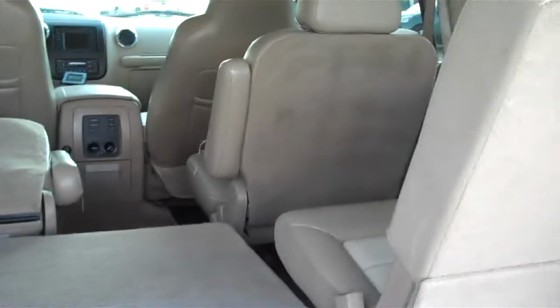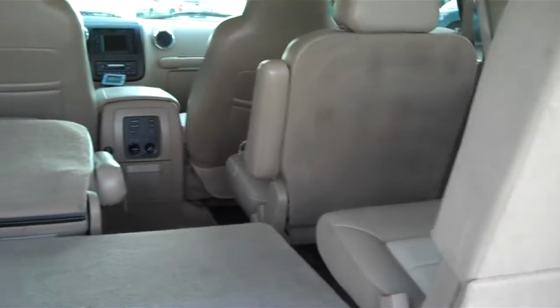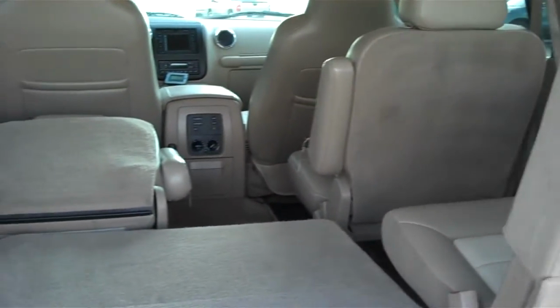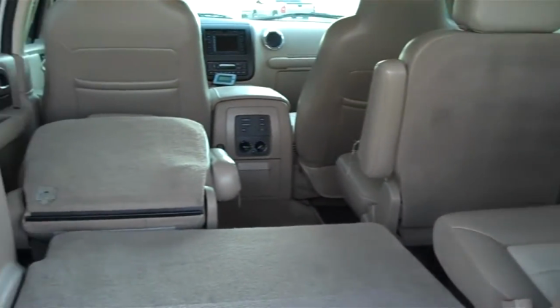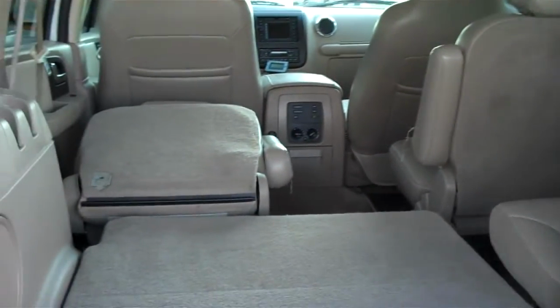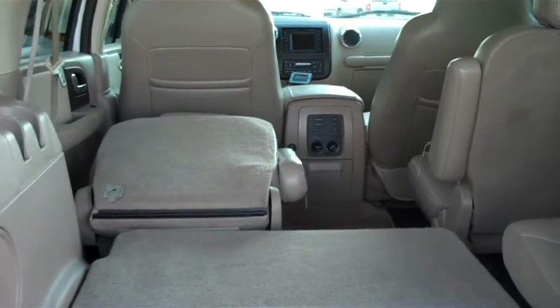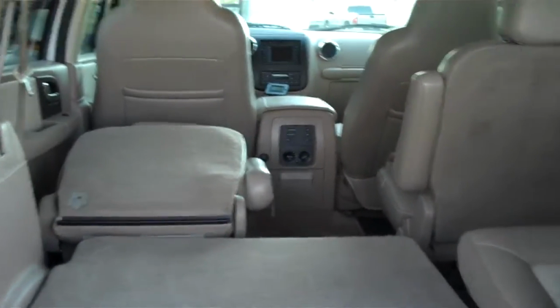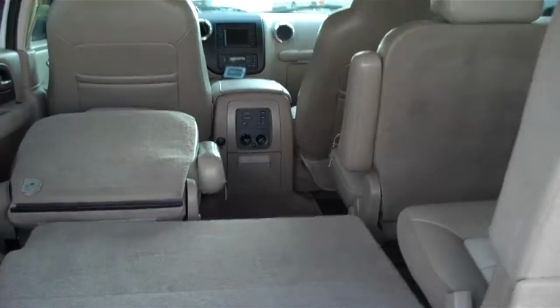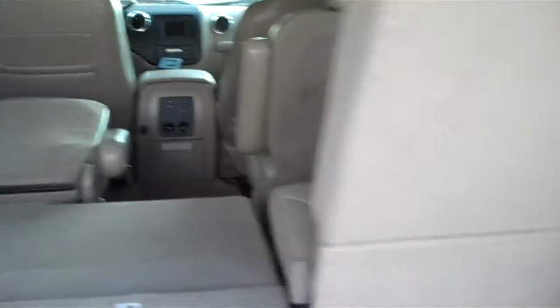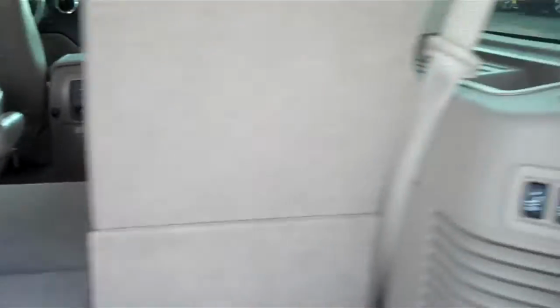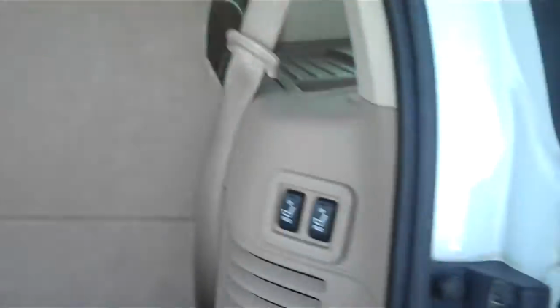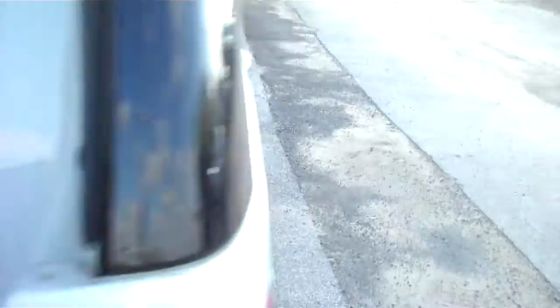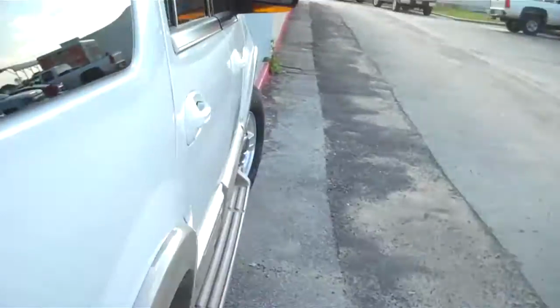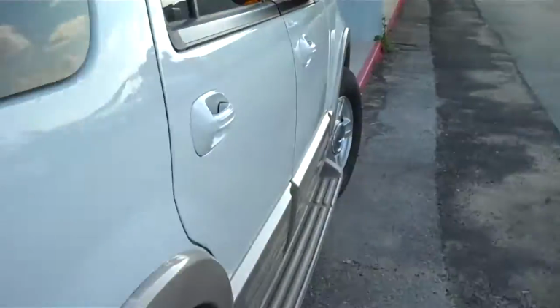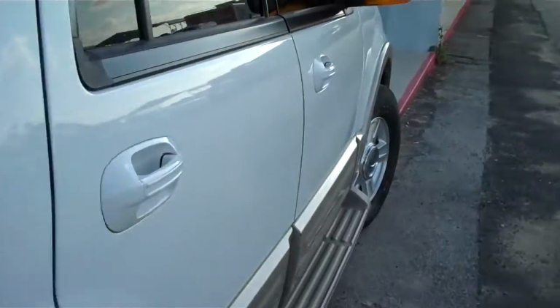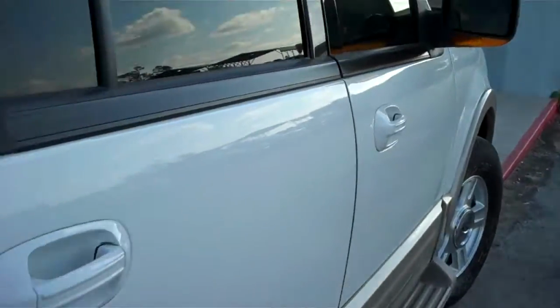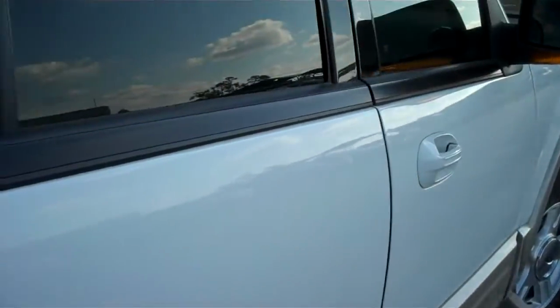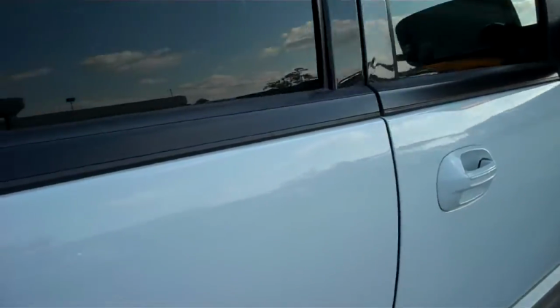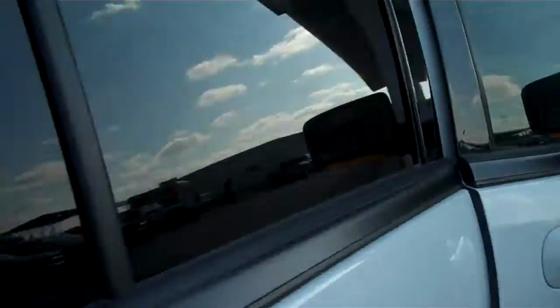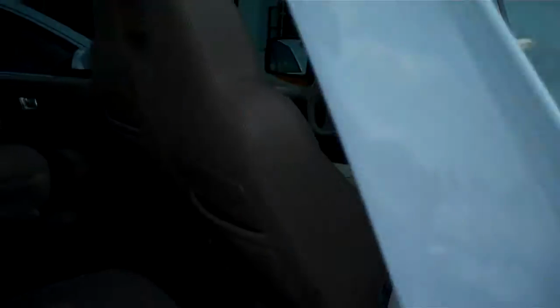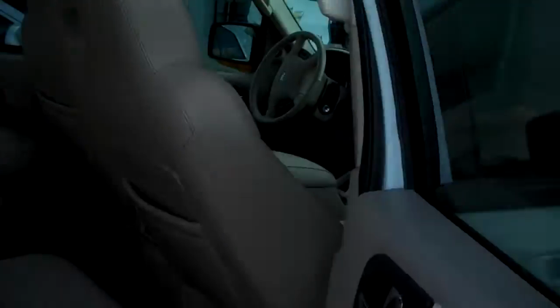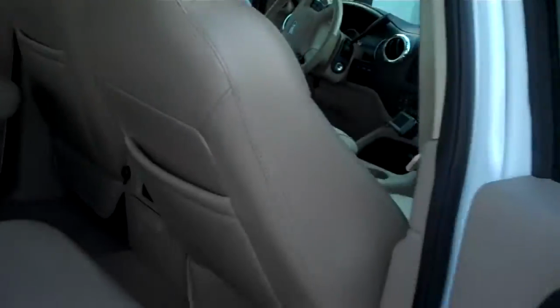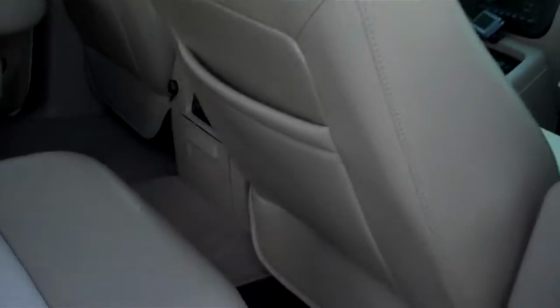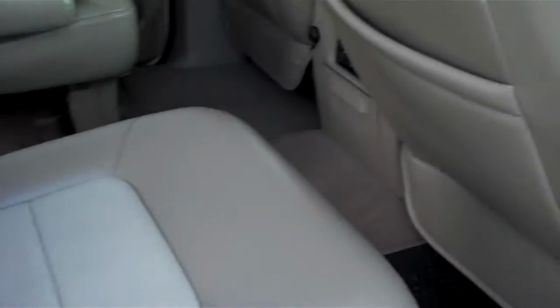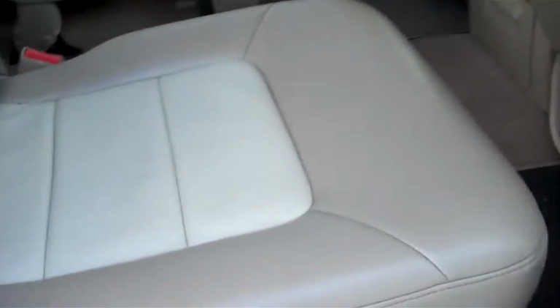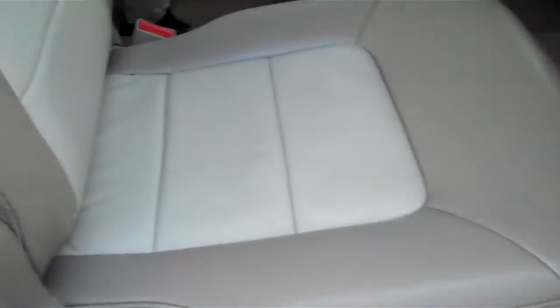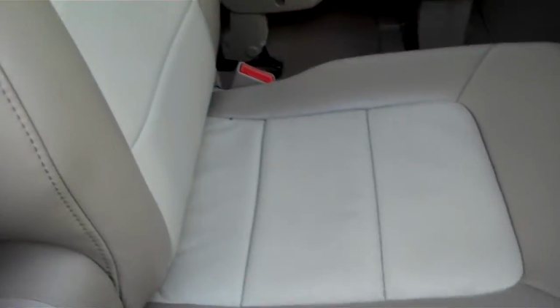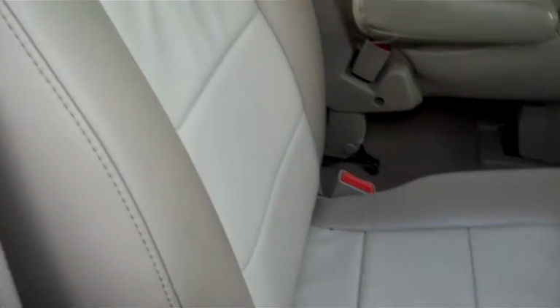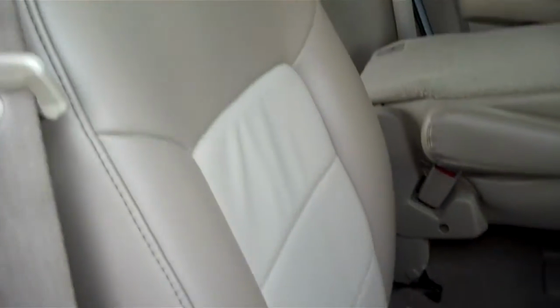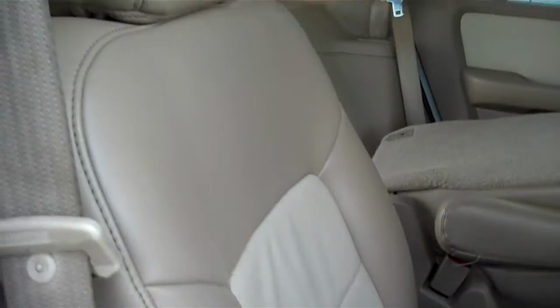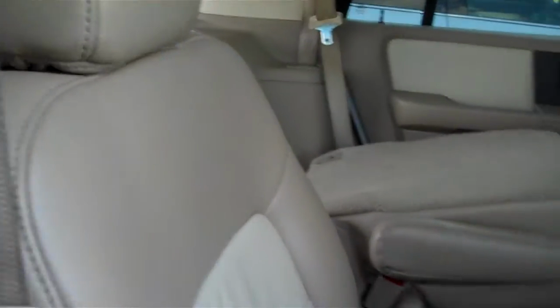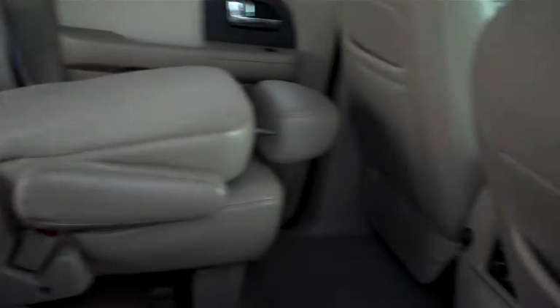Second row, you have your dual captain's chairs. Let's come around here and we'll look at the inside of the vehicle. Of course, leather seating surfaces, a little nice two-tone tan leather.